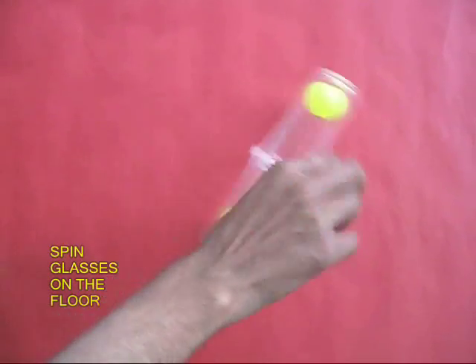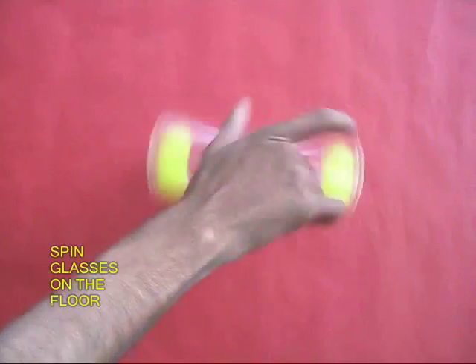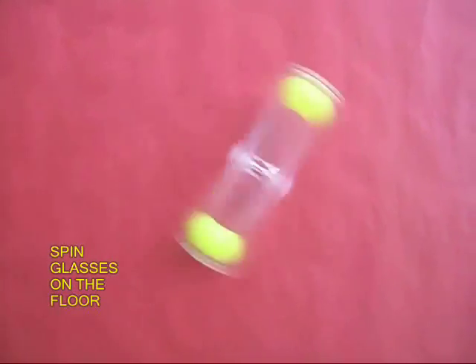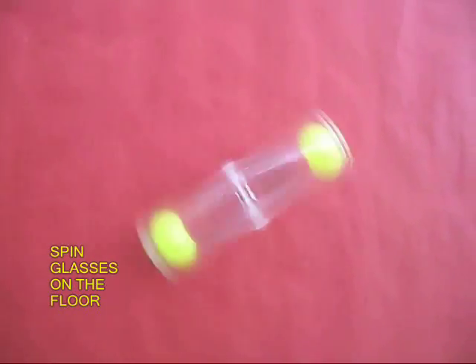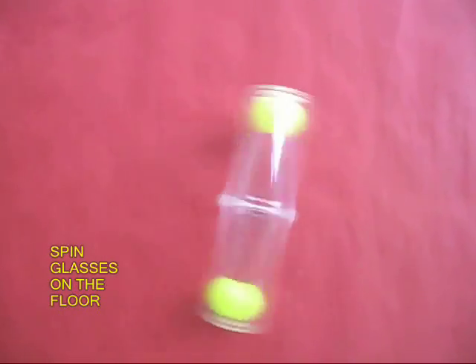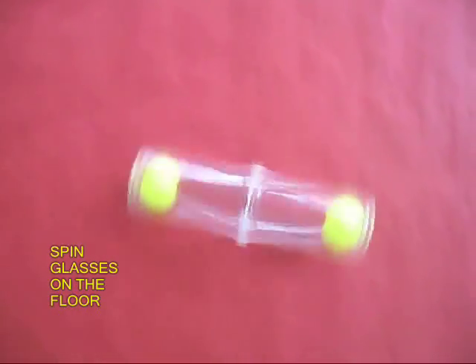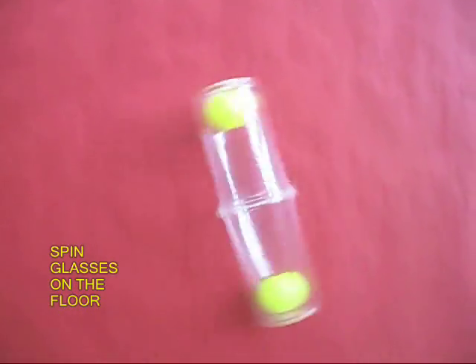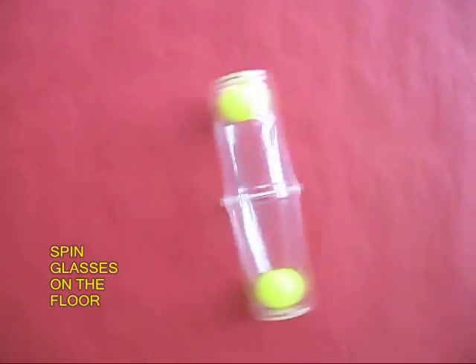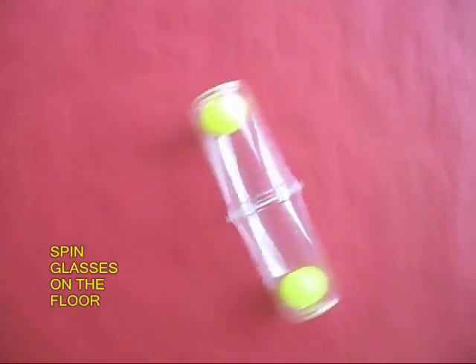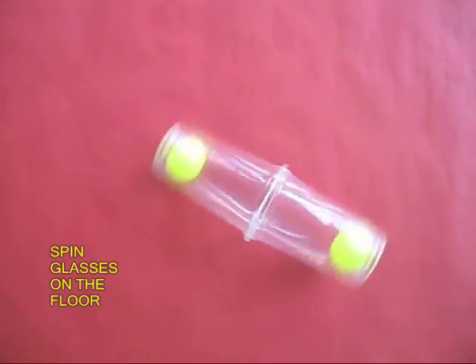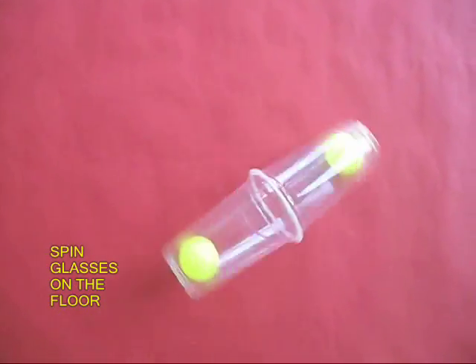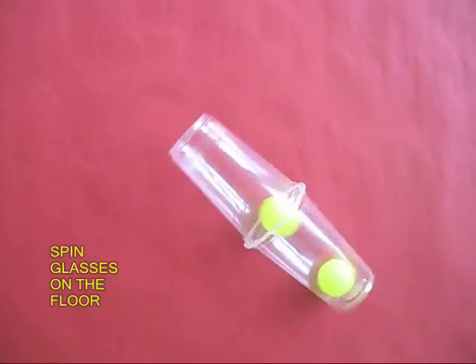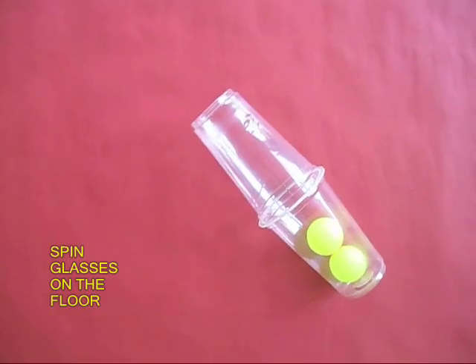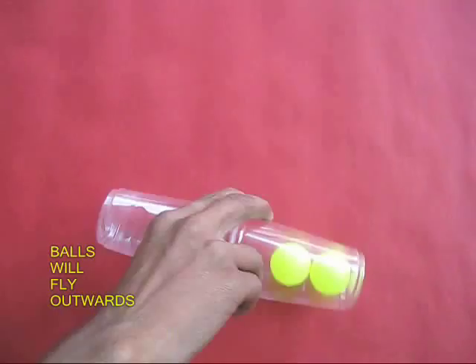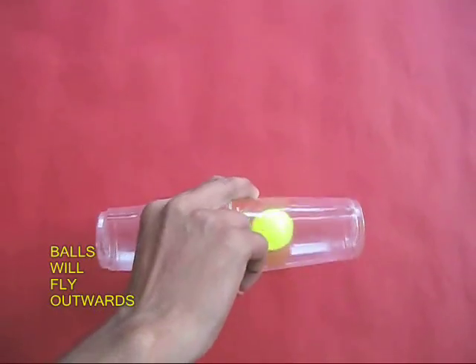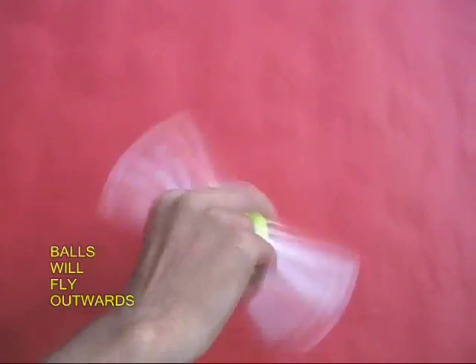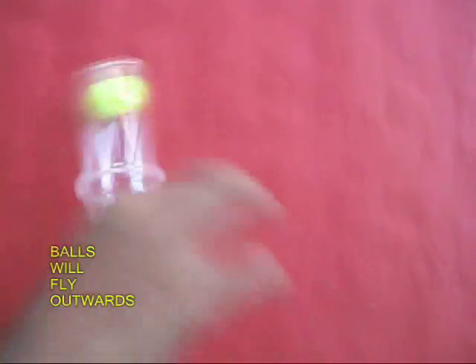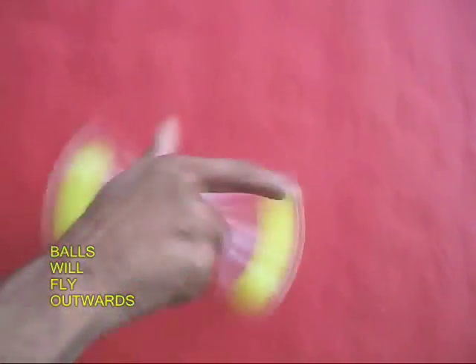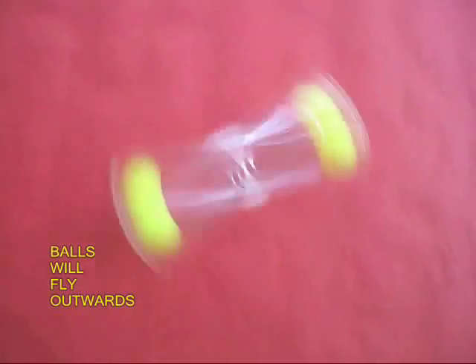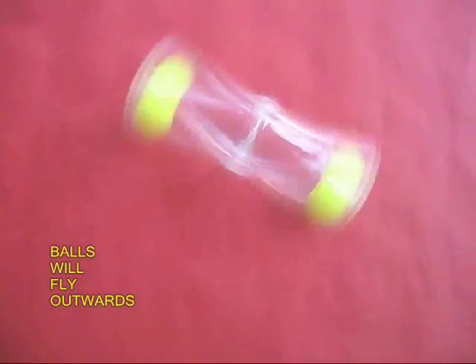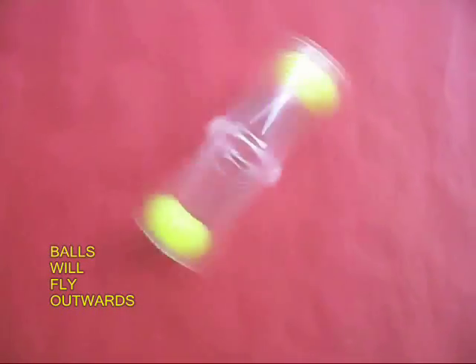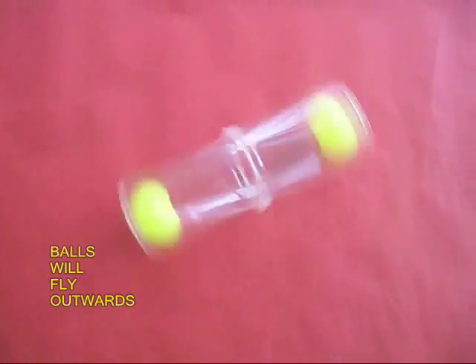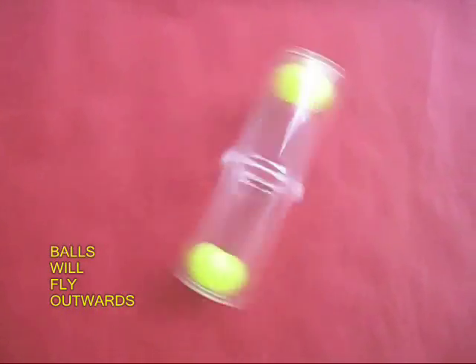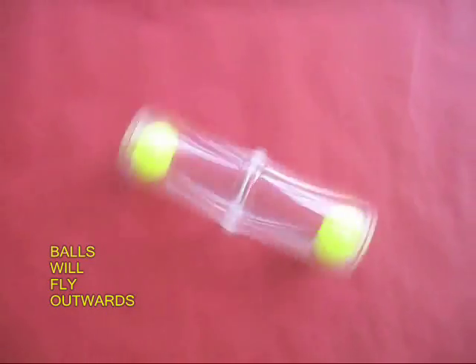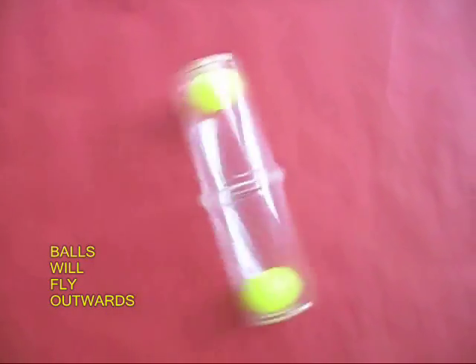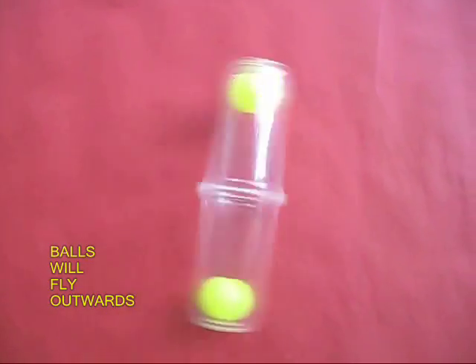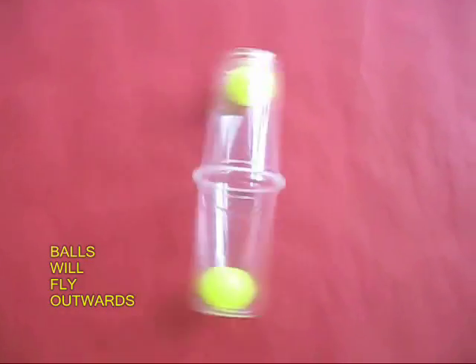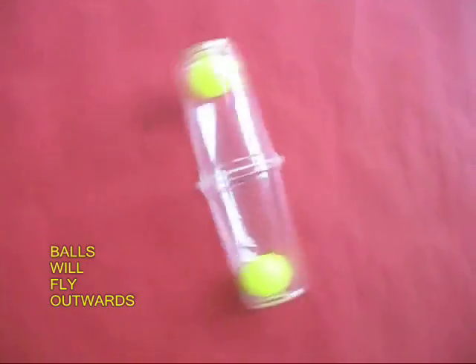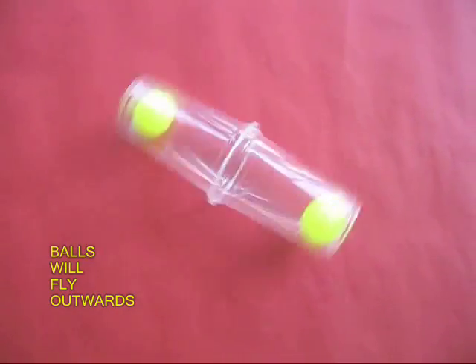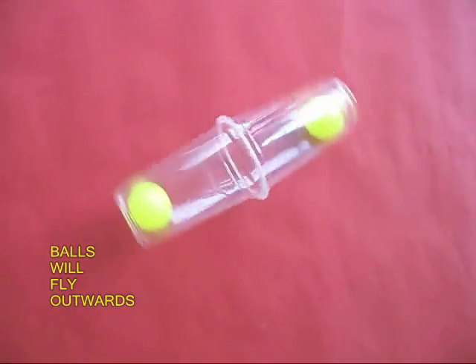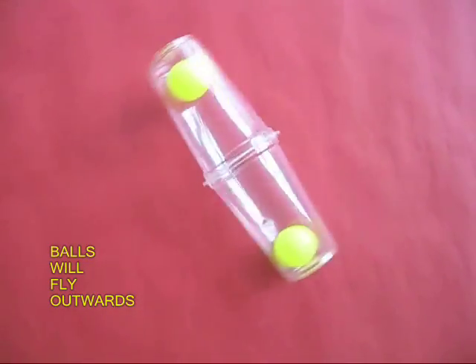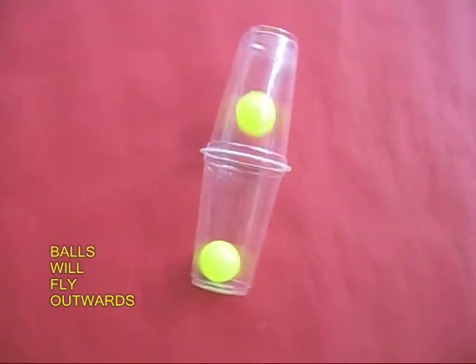Now if I were to ask you, how would you separate the two balls without touching them? This might look impossible, but if you just spin this assembly on the ground, both the balls will go towards the bottom of the glasses.